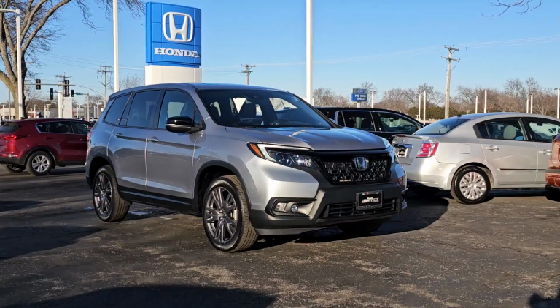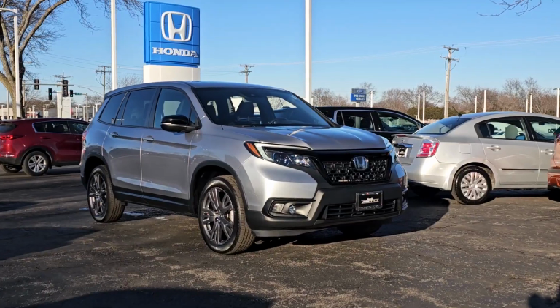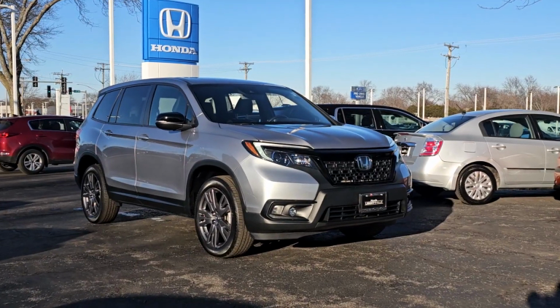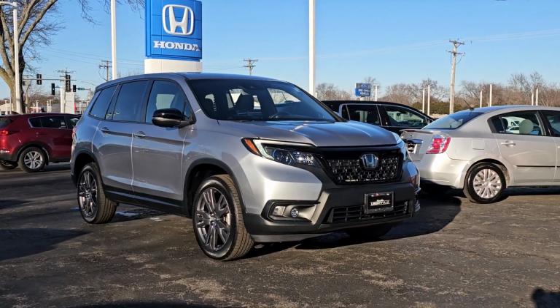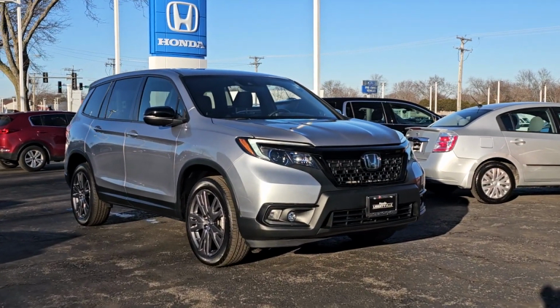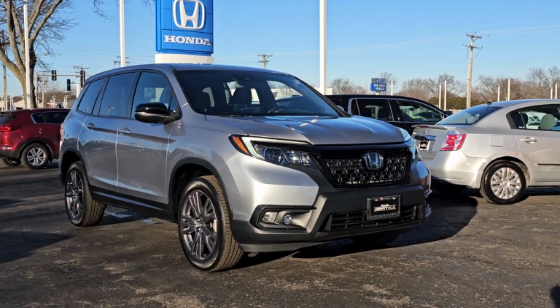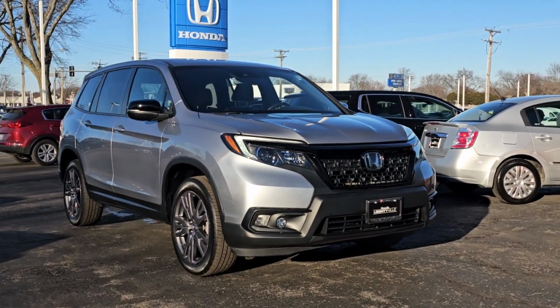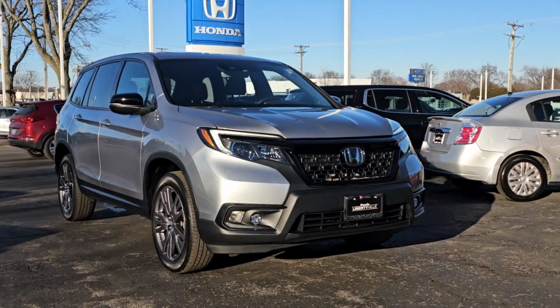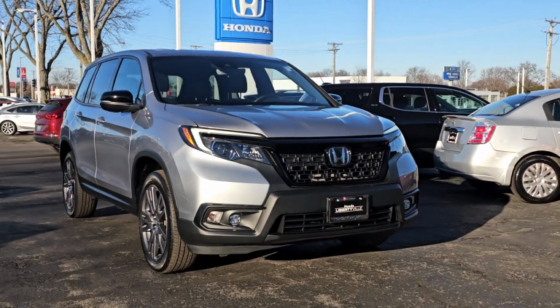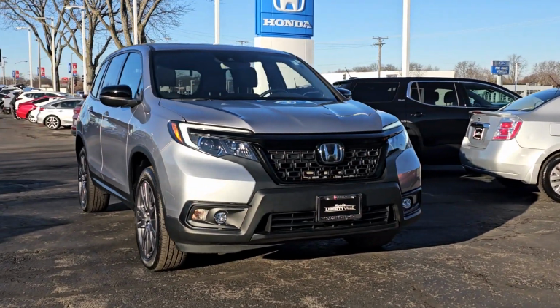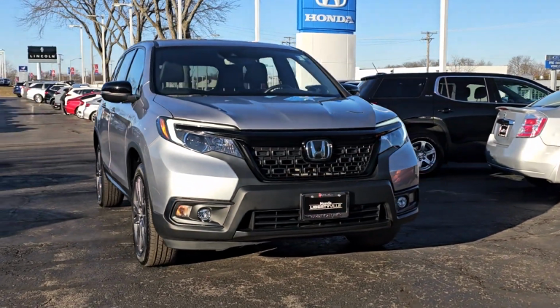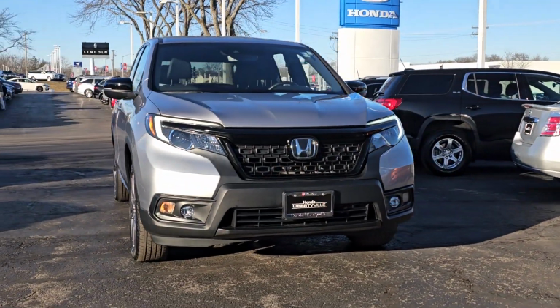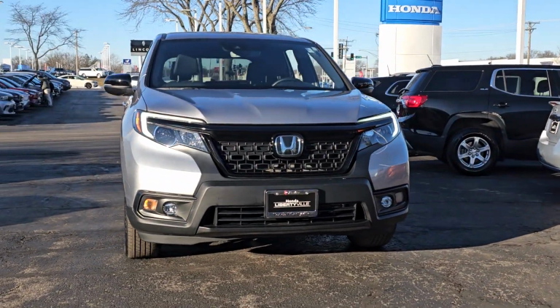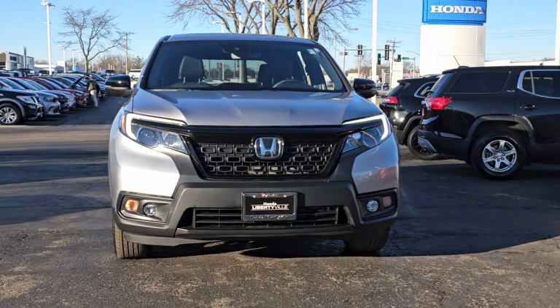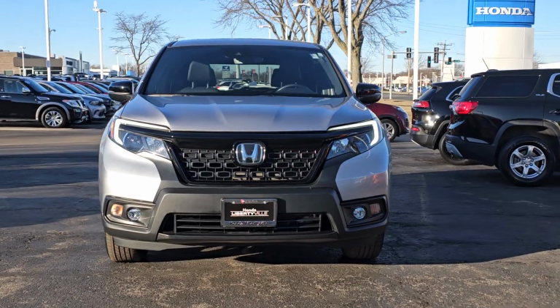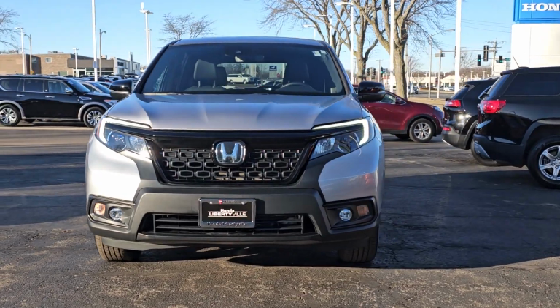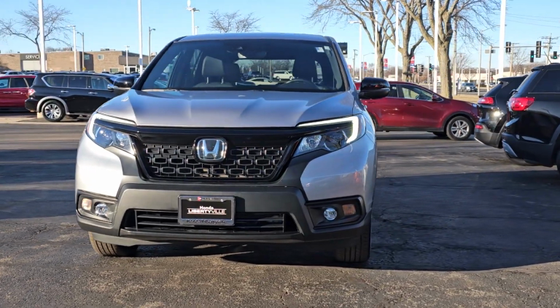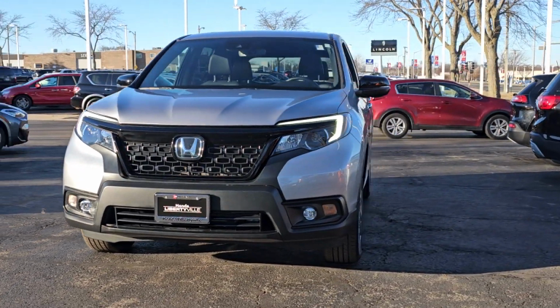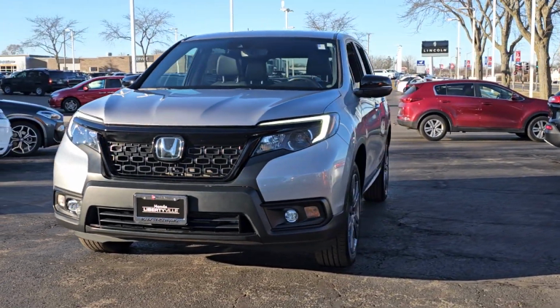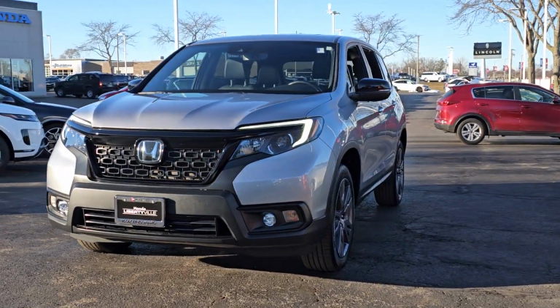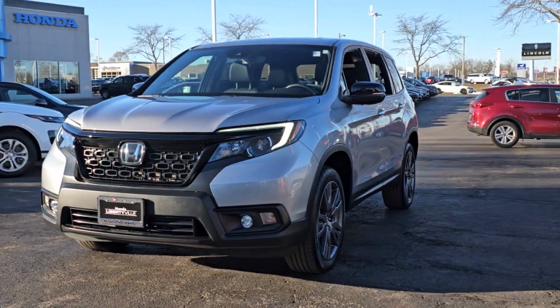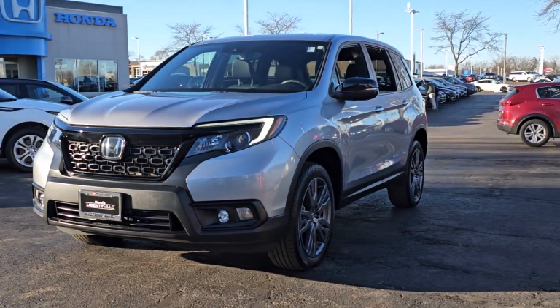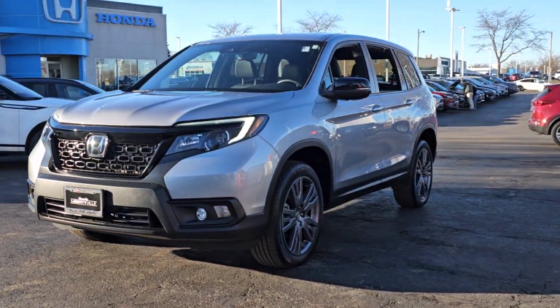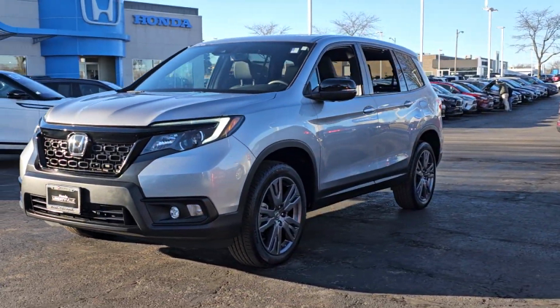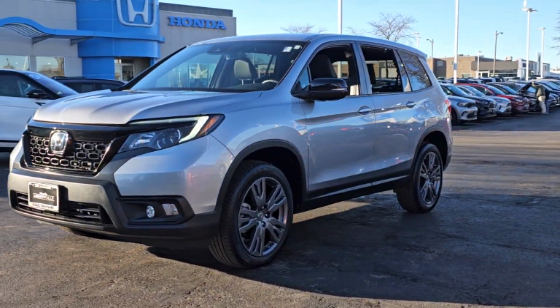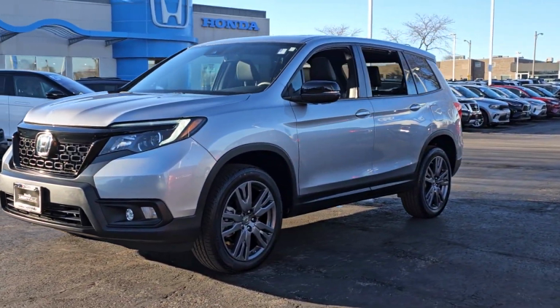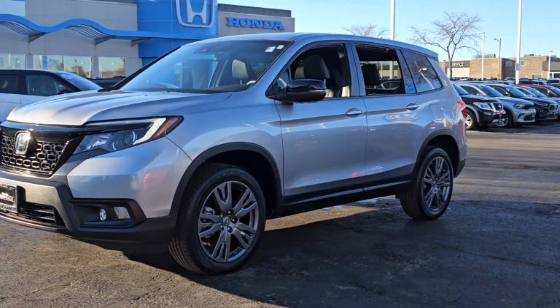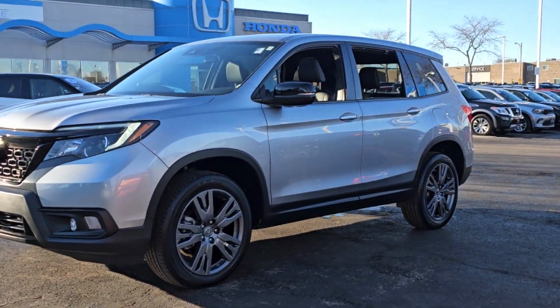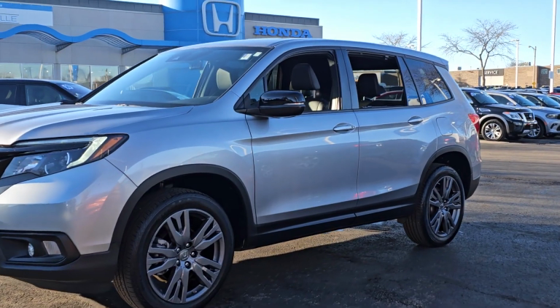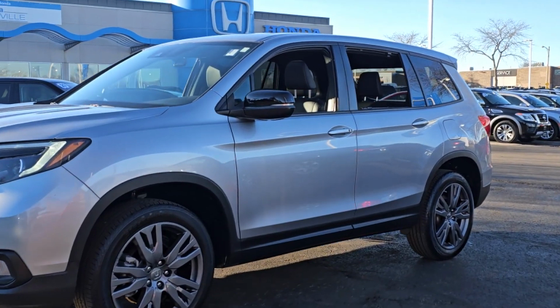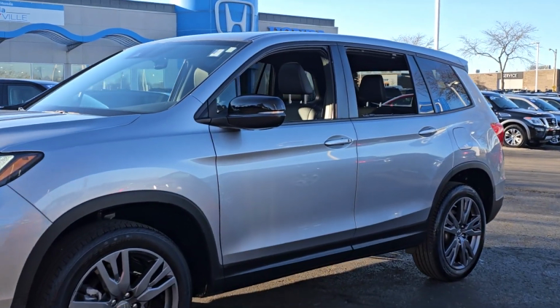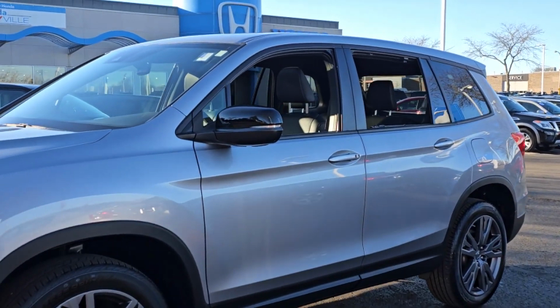Get a feel for the 2021 Honda Passport. With less than 20,000 miles on the odometer, this vehicle provides excellent value. Presenting the Honda Passport,